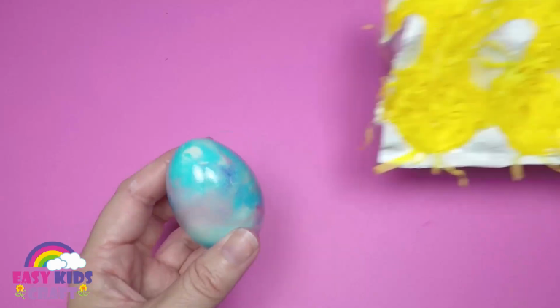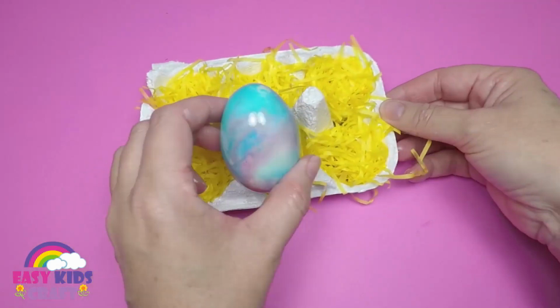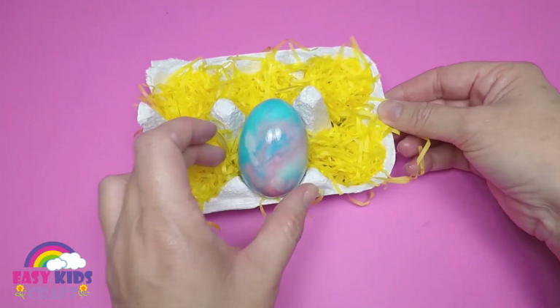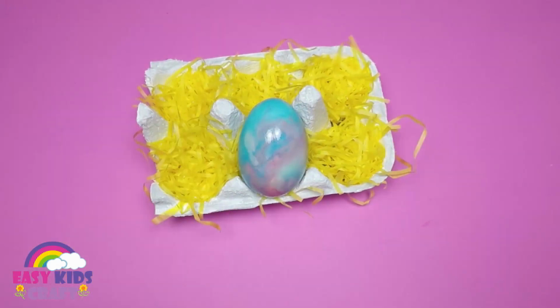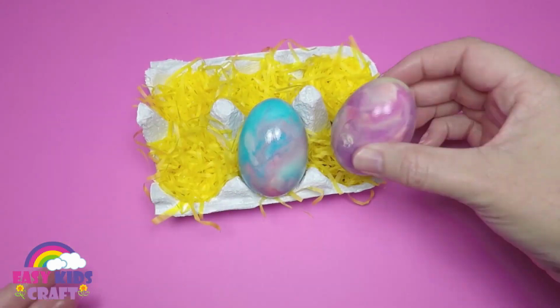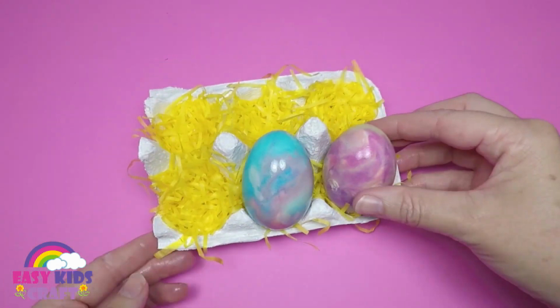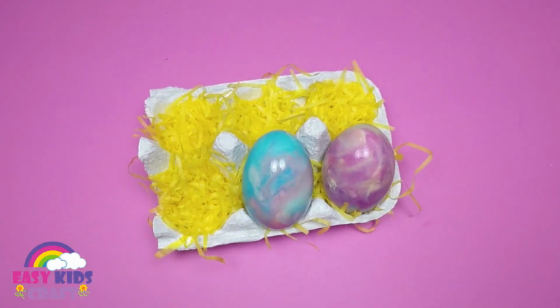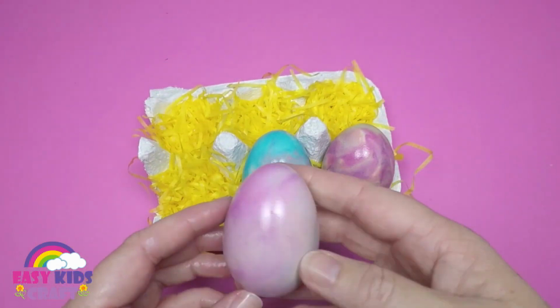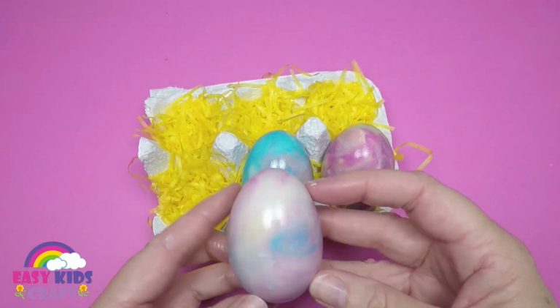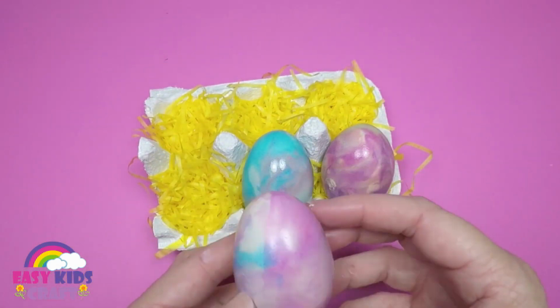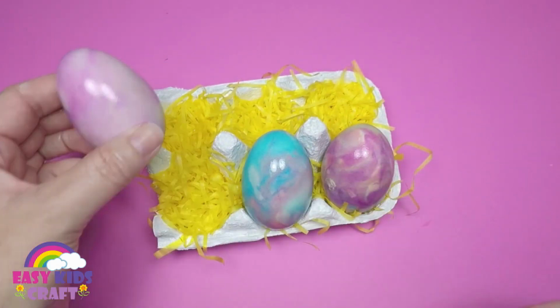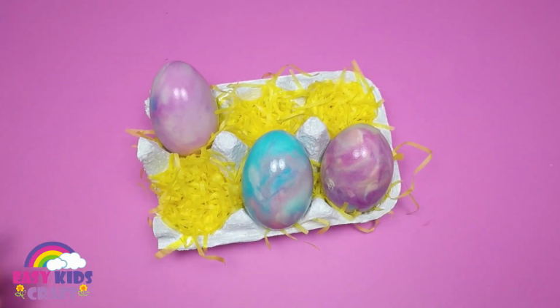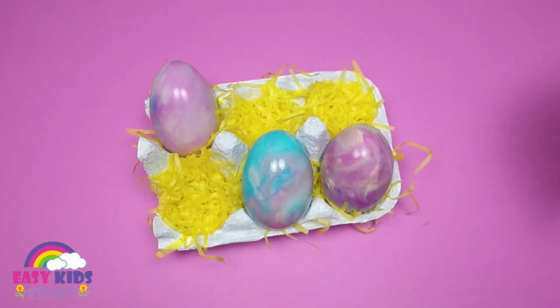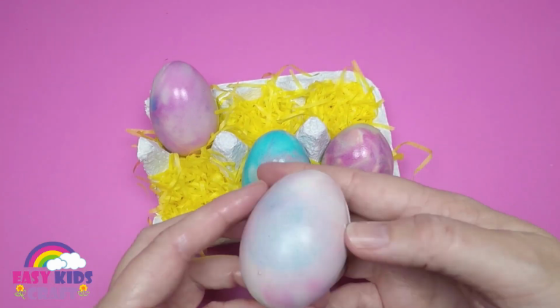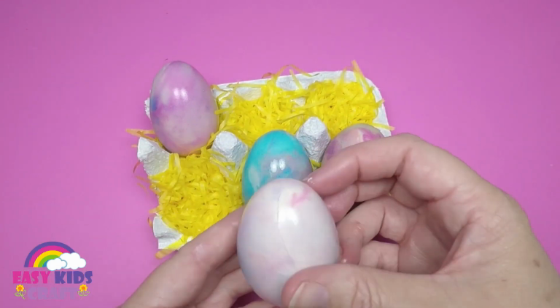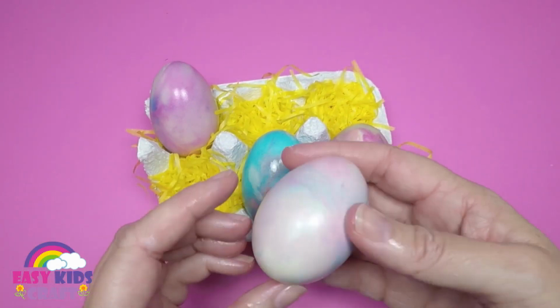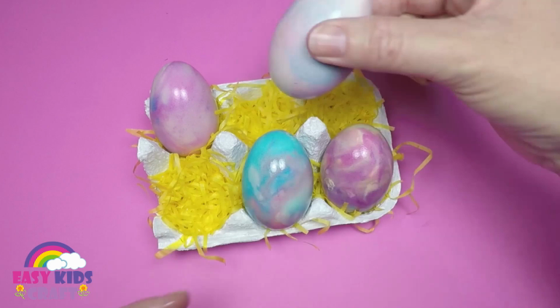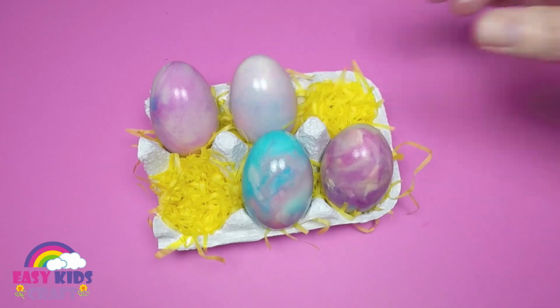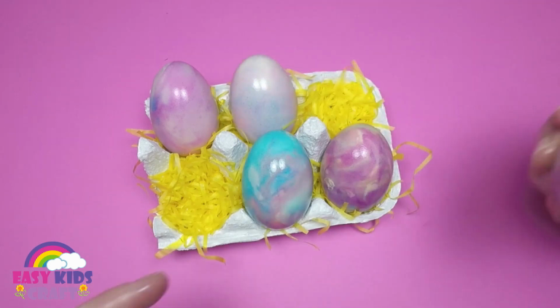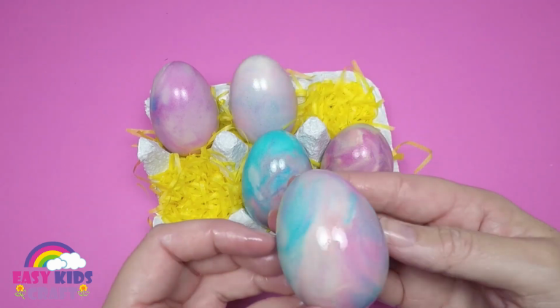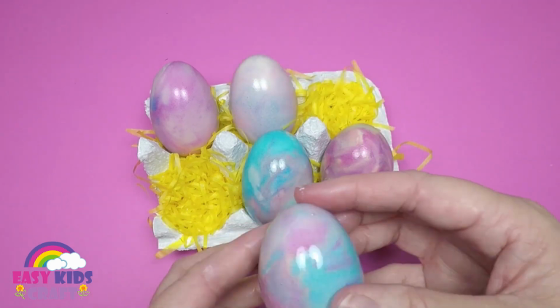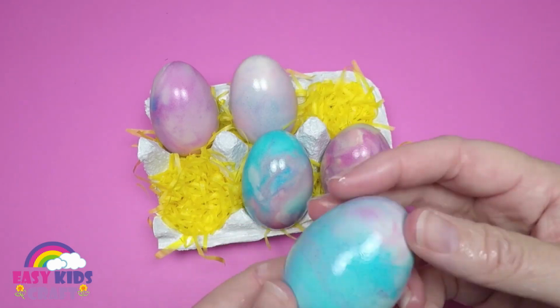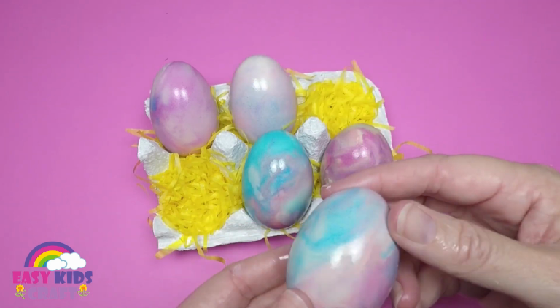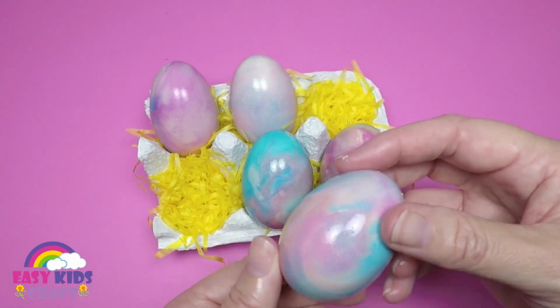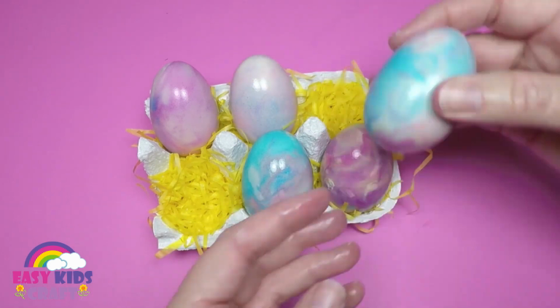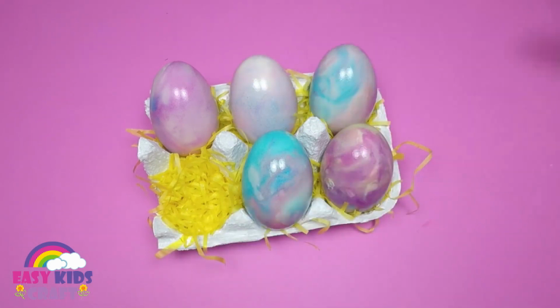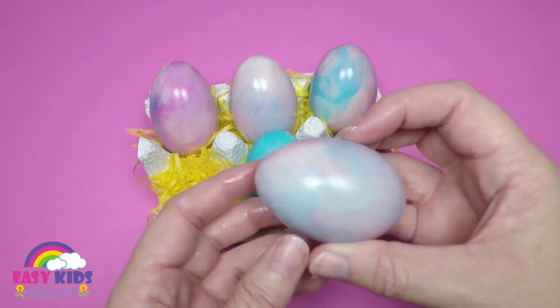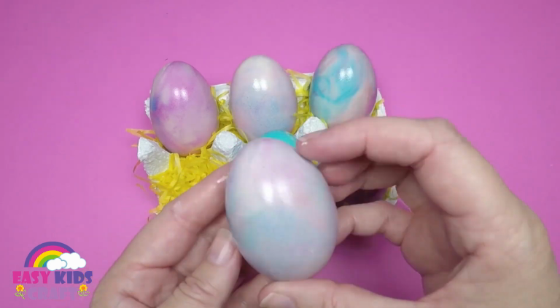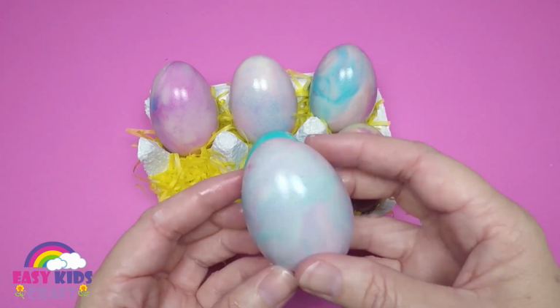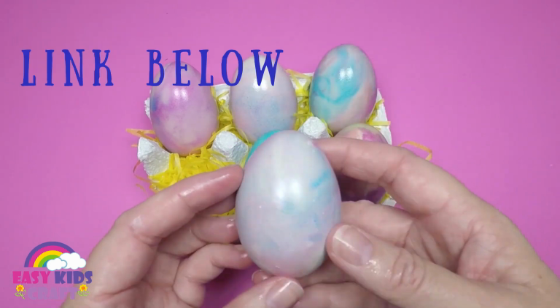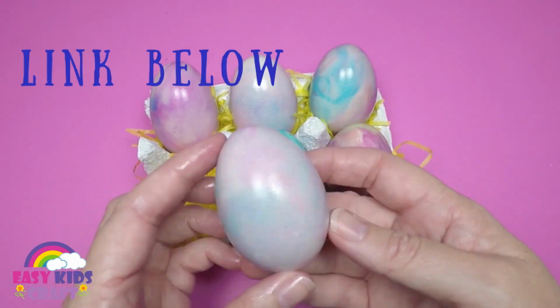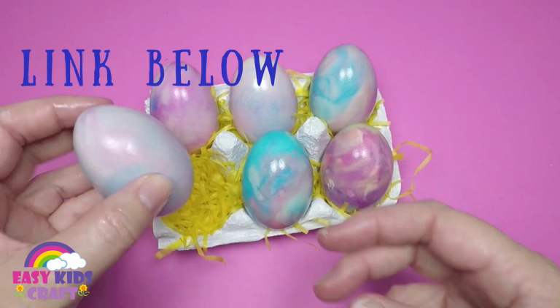Hello everyone, welcome back to Easy Kids Craft. Have you seen my video on how to dye eggs with whipped cream? No? Well I'll leave the link below for you.